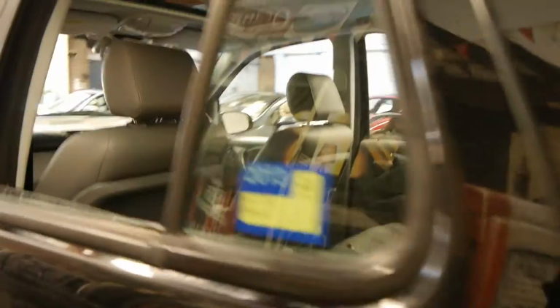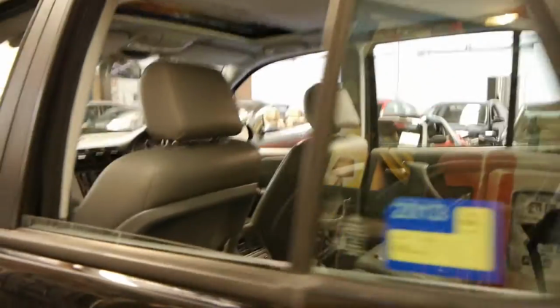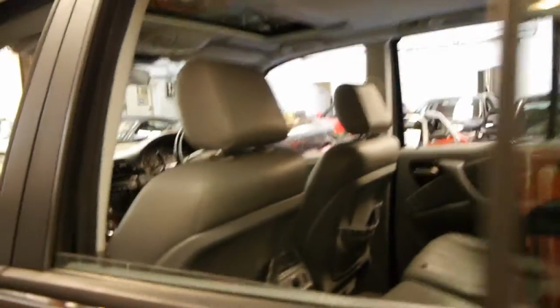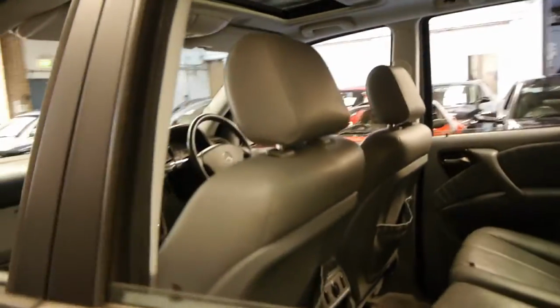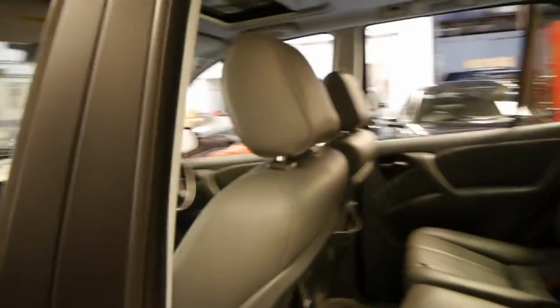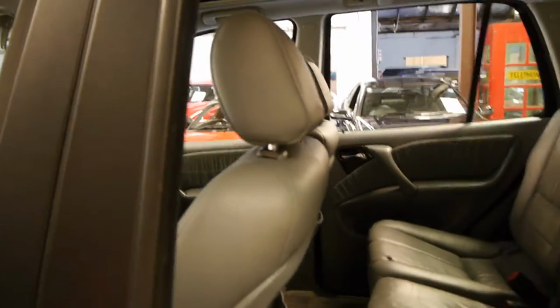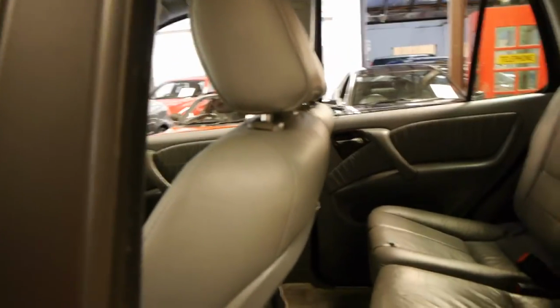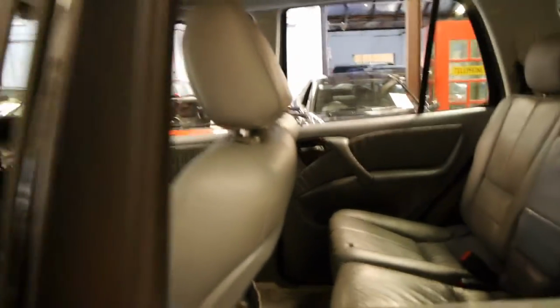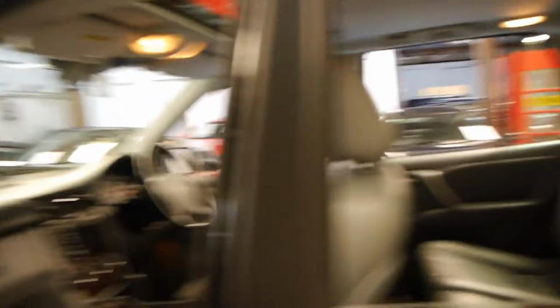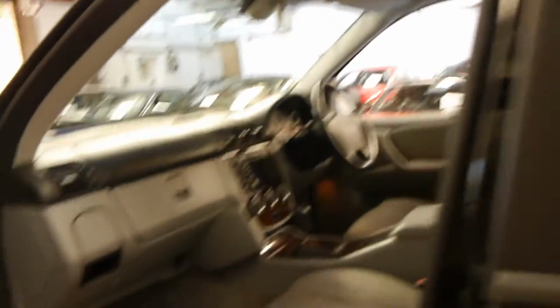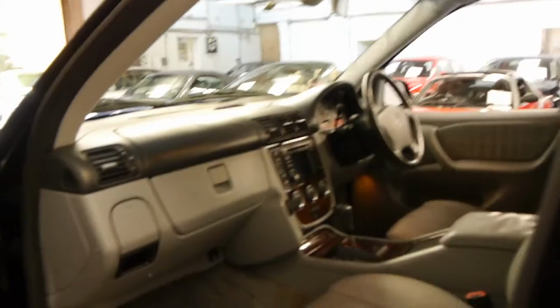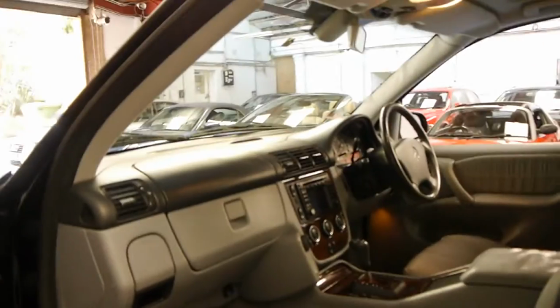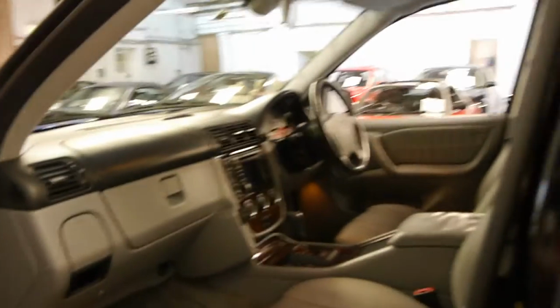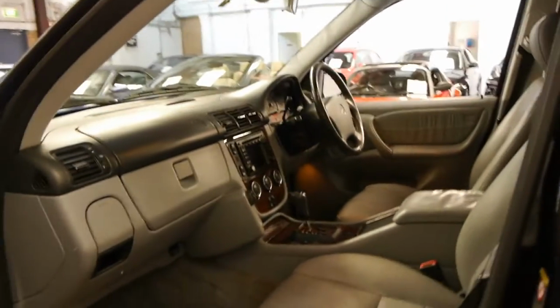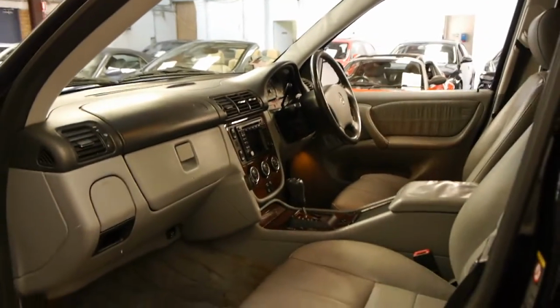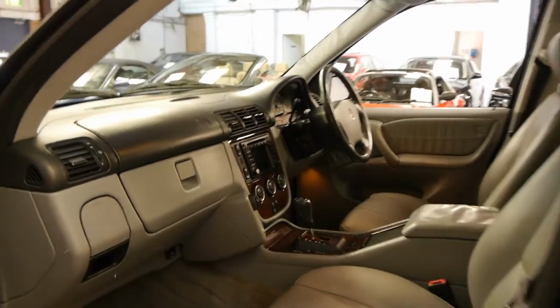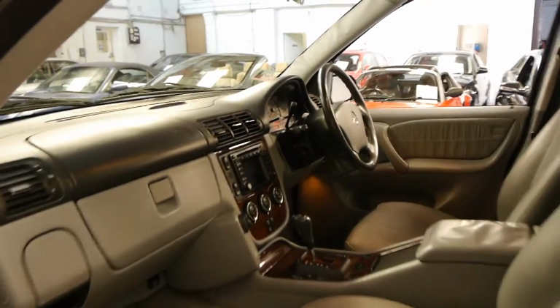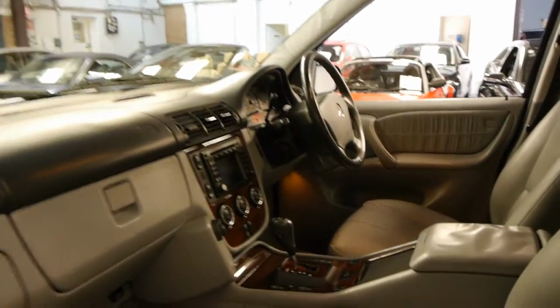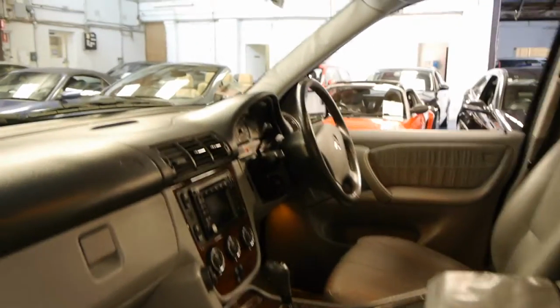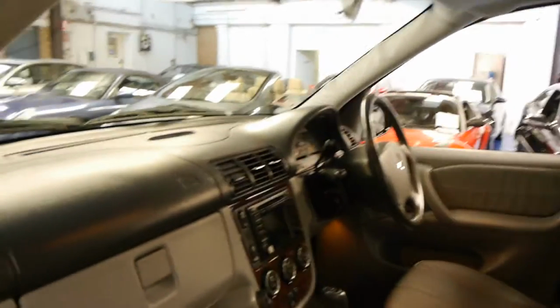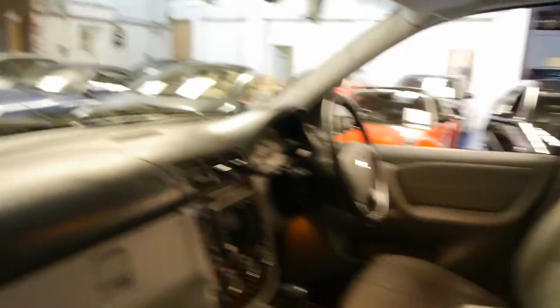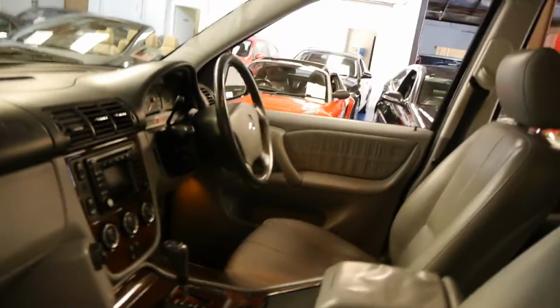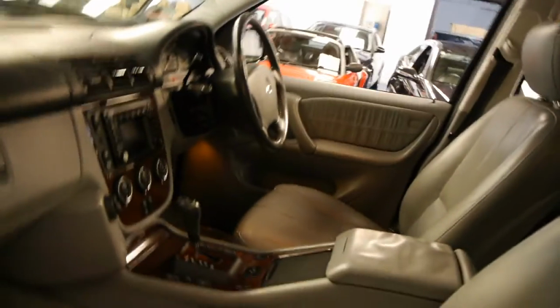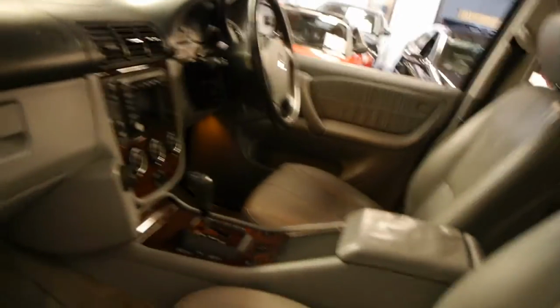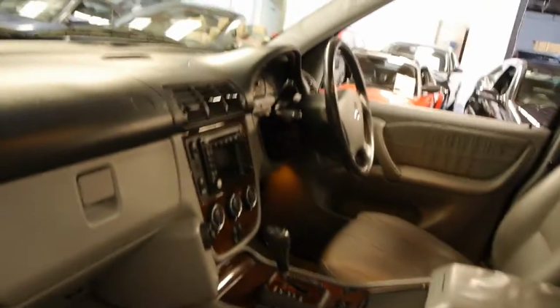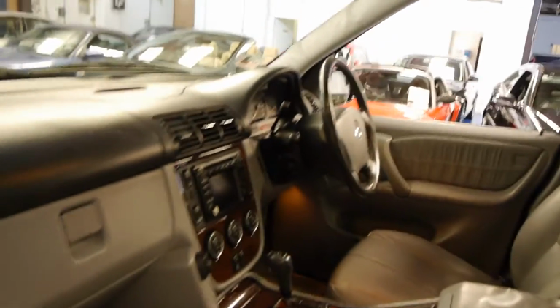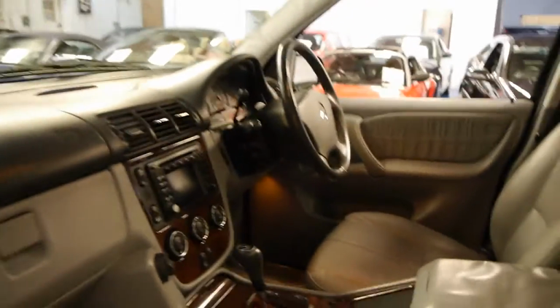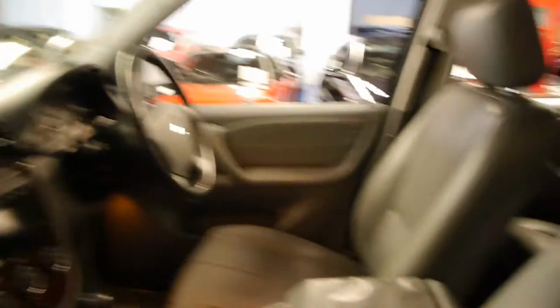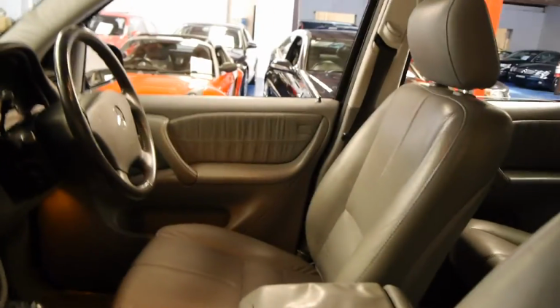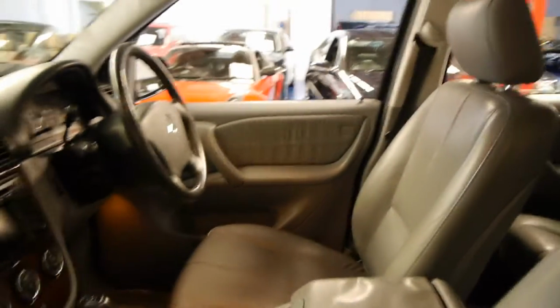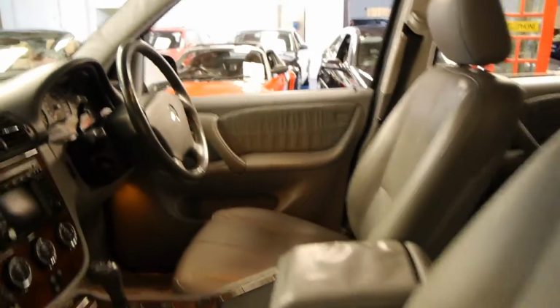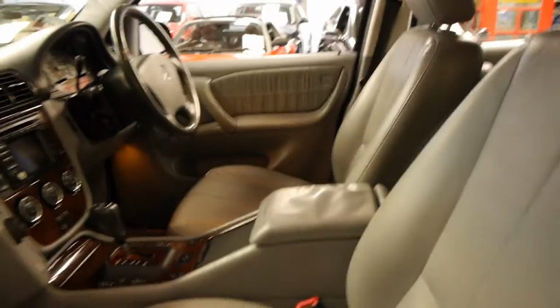The hood lining's excellent. If you've been looking for an ML from this era, you really can't go past the 350. They were a much better car than the 320 and they're not as thirsty as the 500. The diesels are good cars as well — the 270 diesel — but they are a lot noisier.